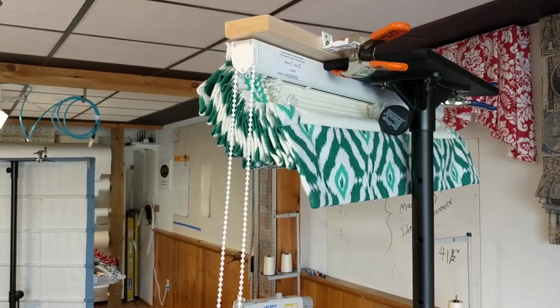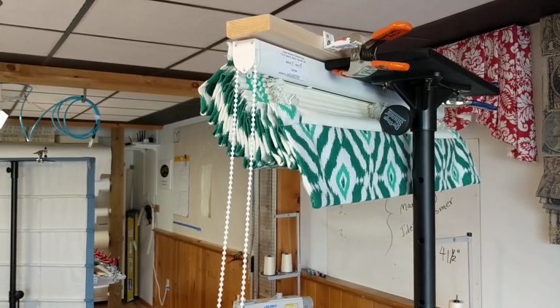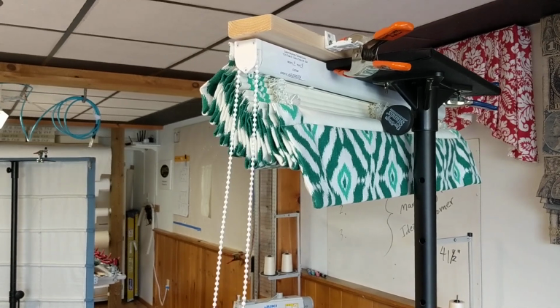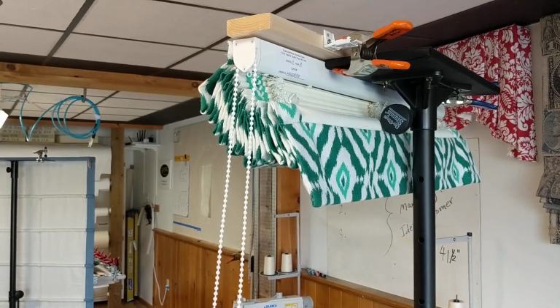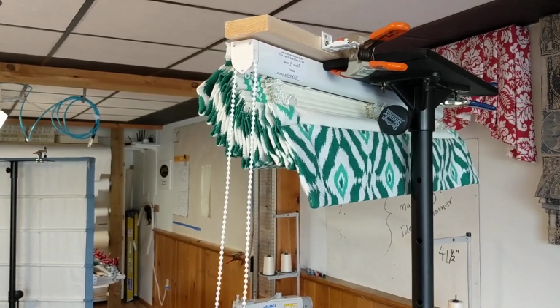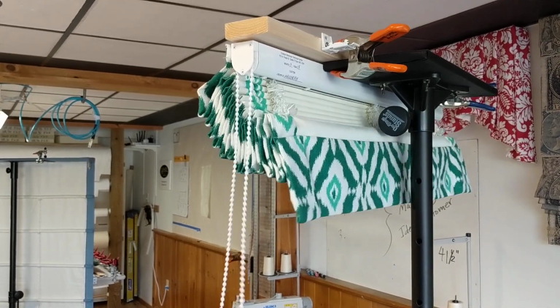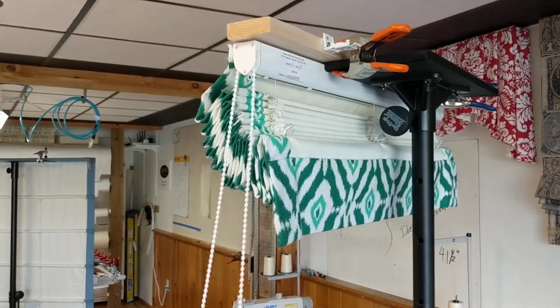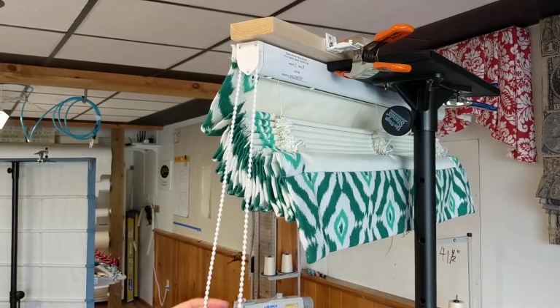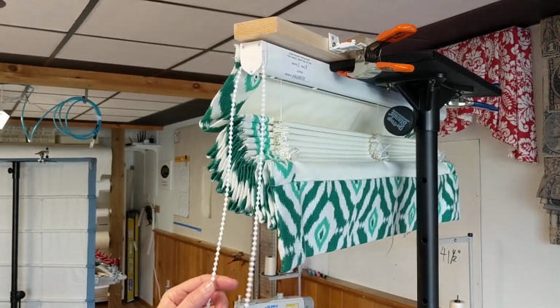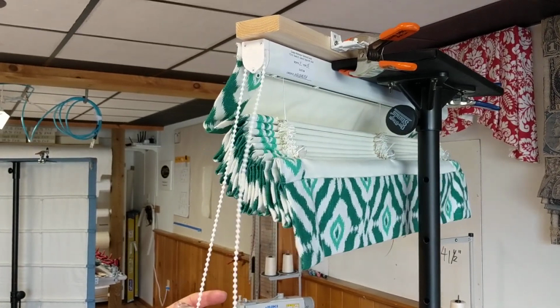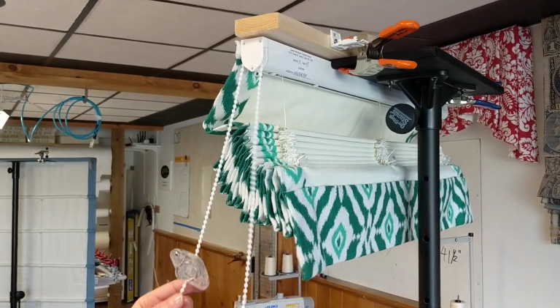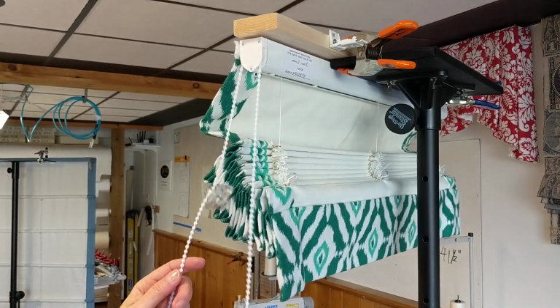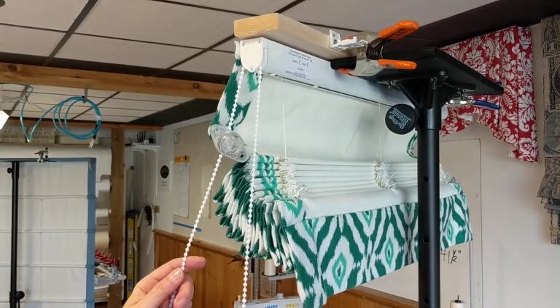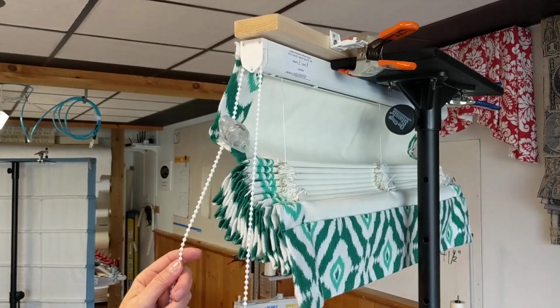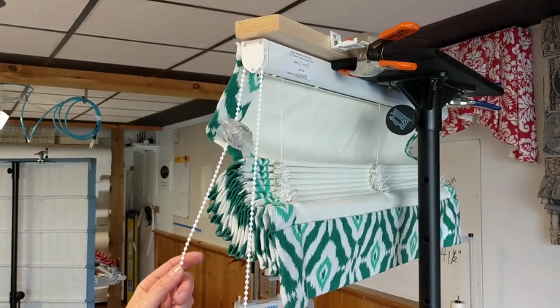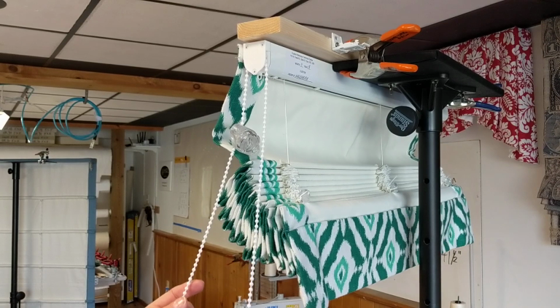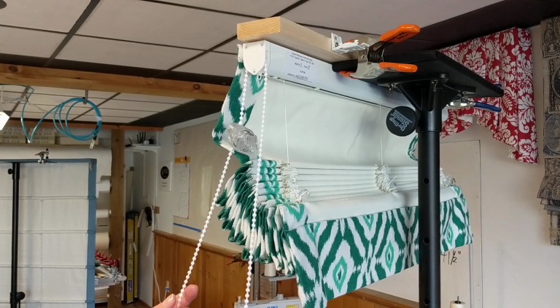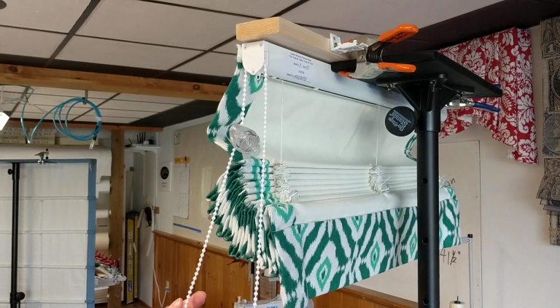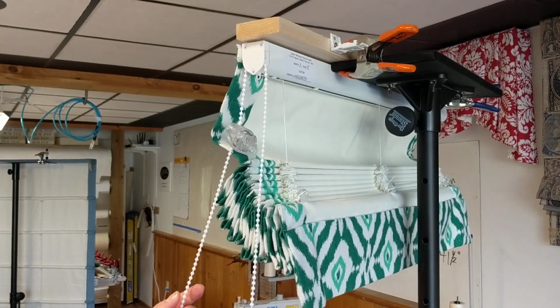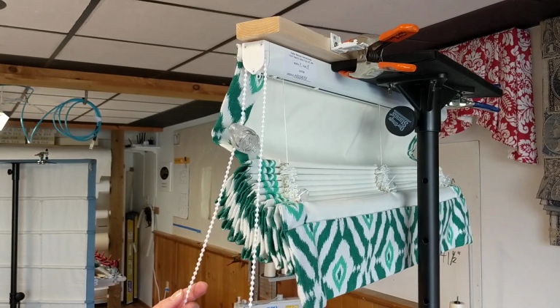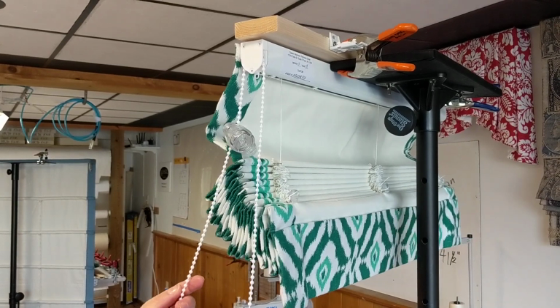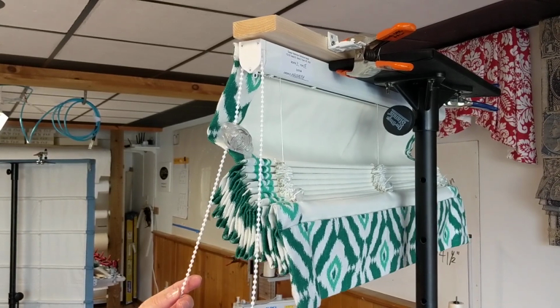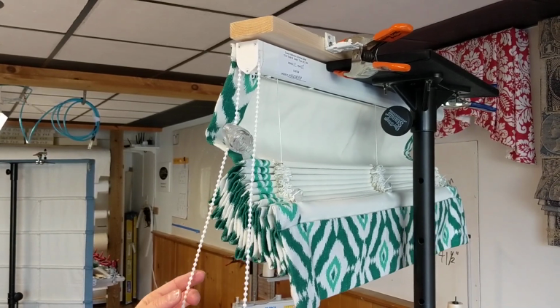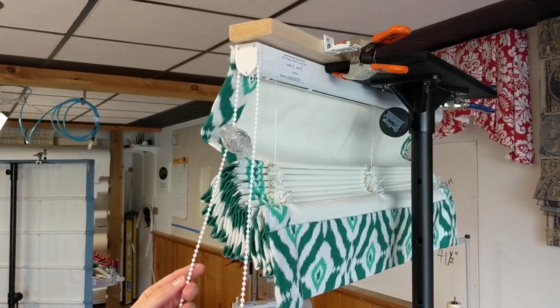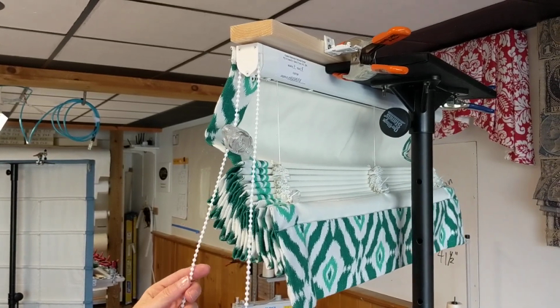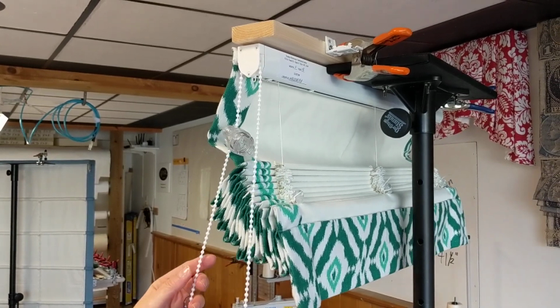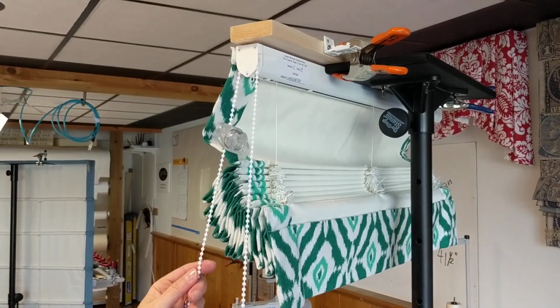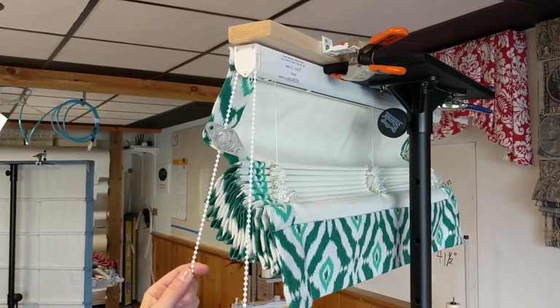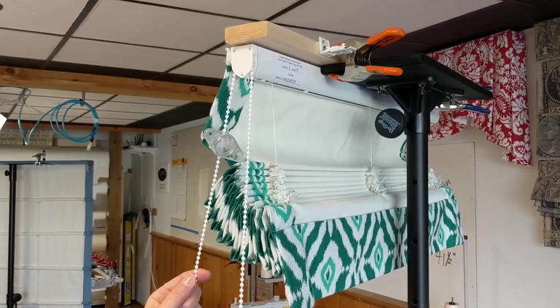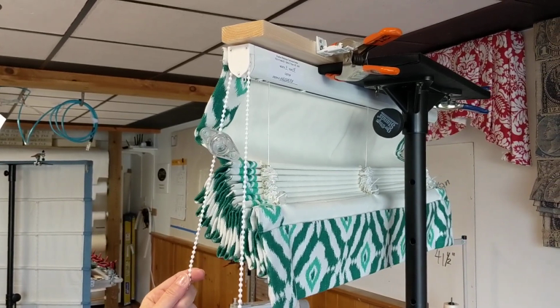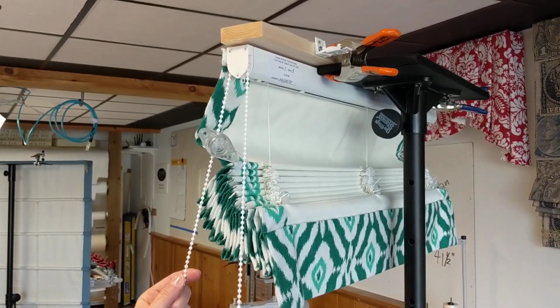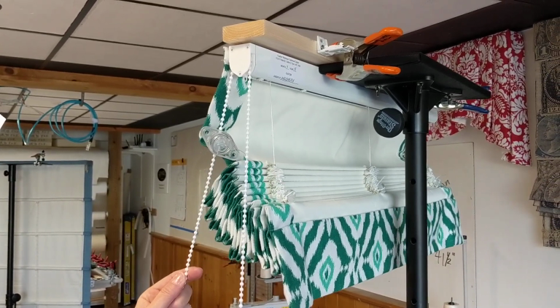Hi, this is Susan Woodcock at WorkRoom Tech, and I want to show you how to make a rim and shade inoperable for delivery, as is required in the cord safety standards.